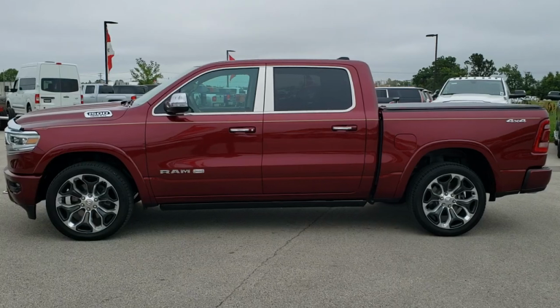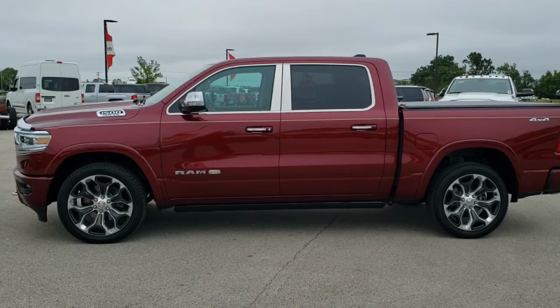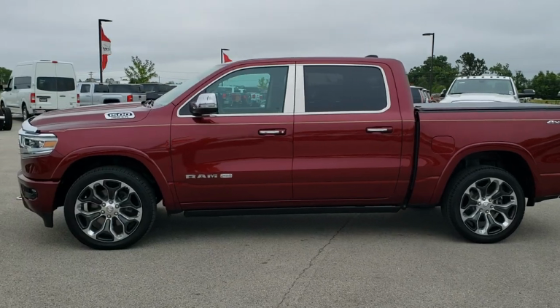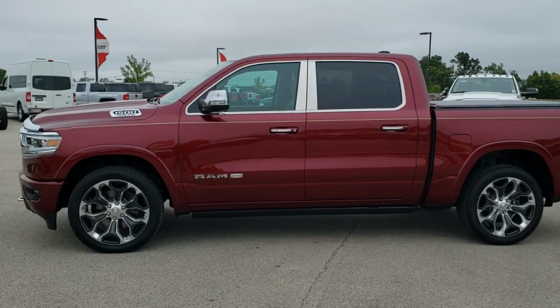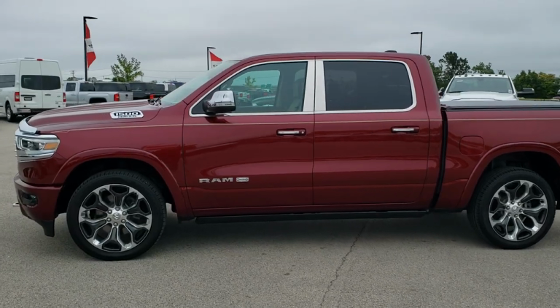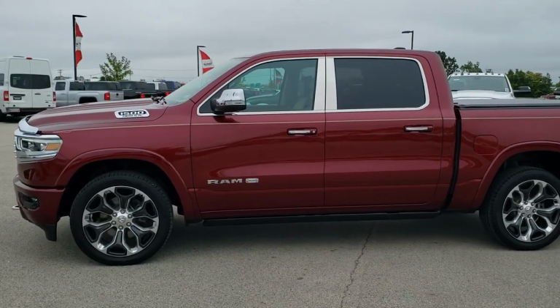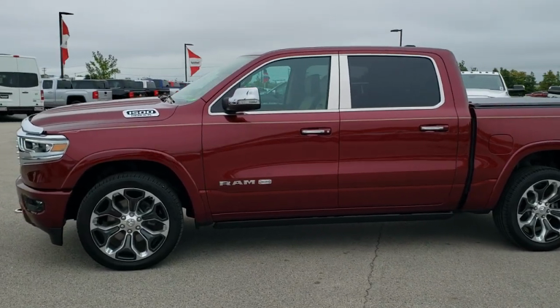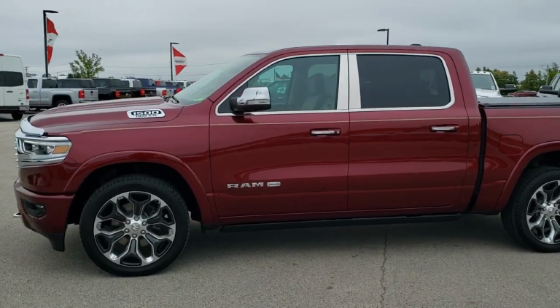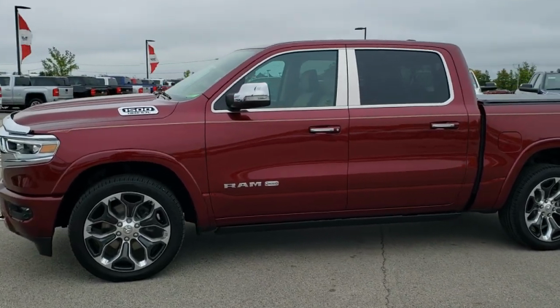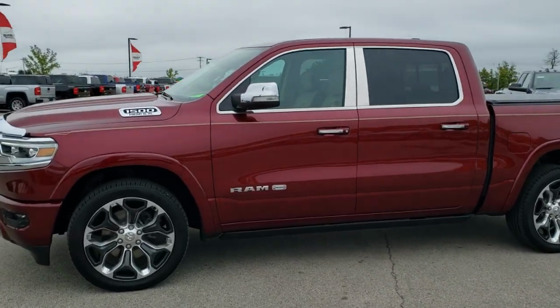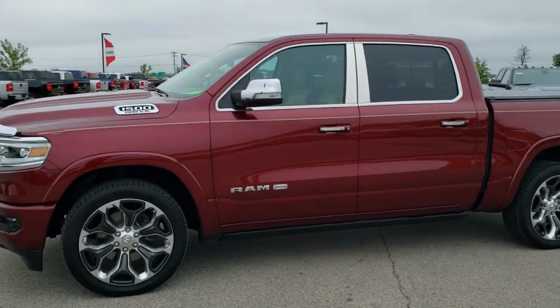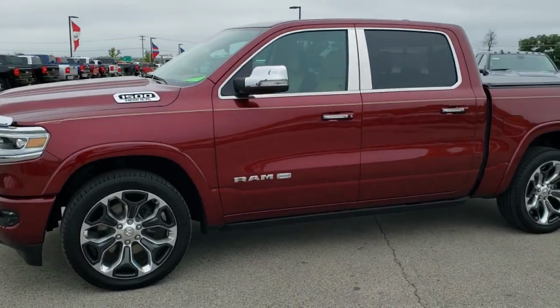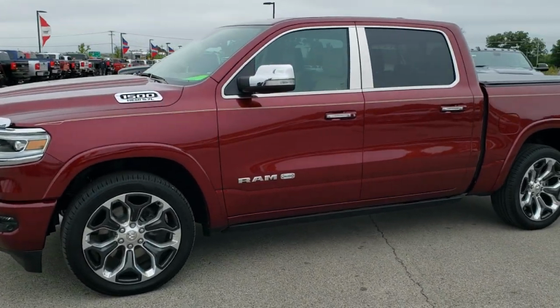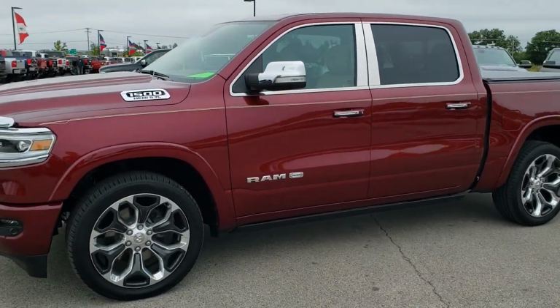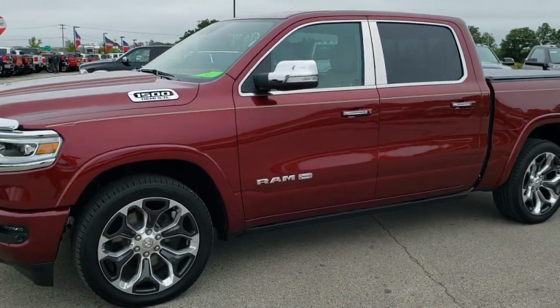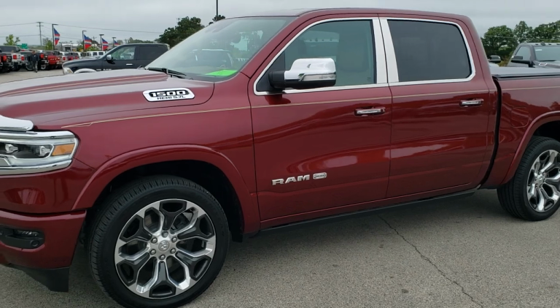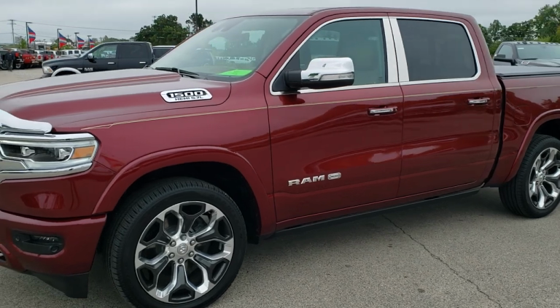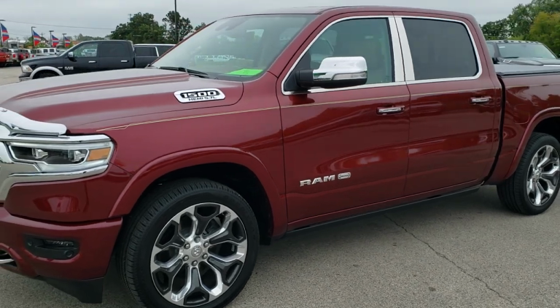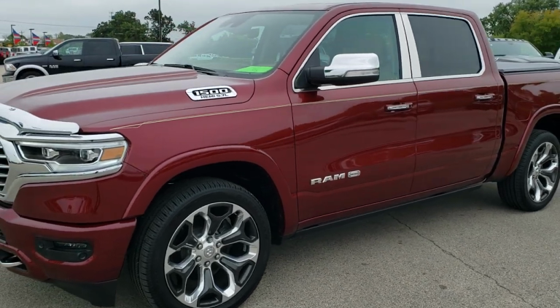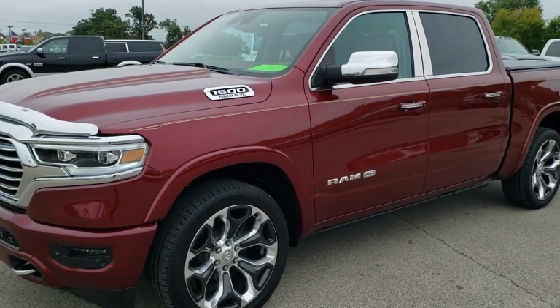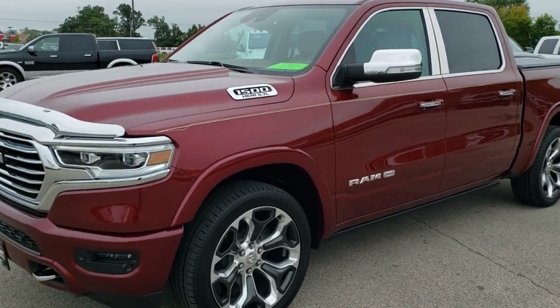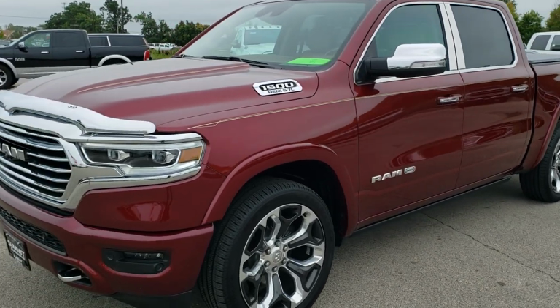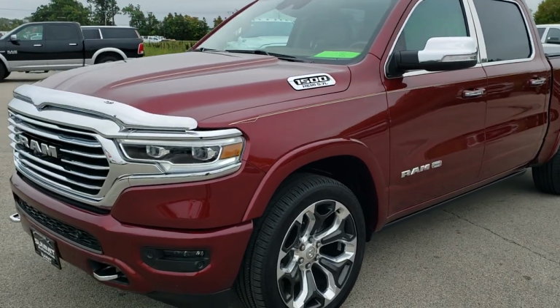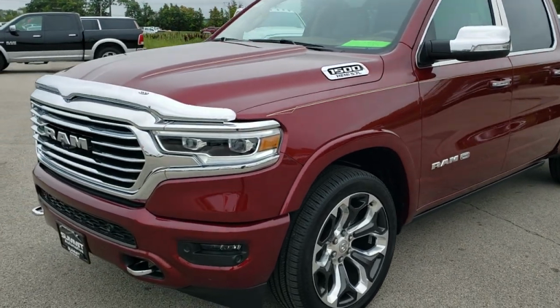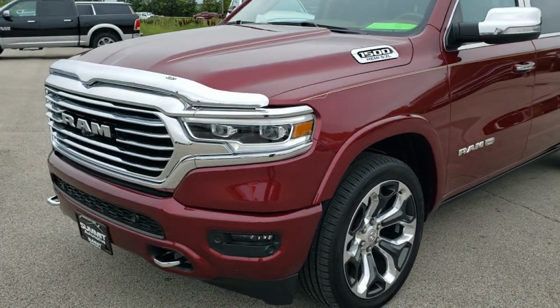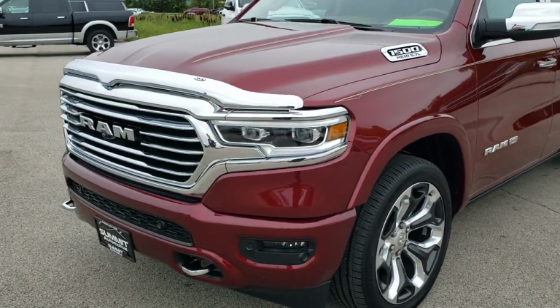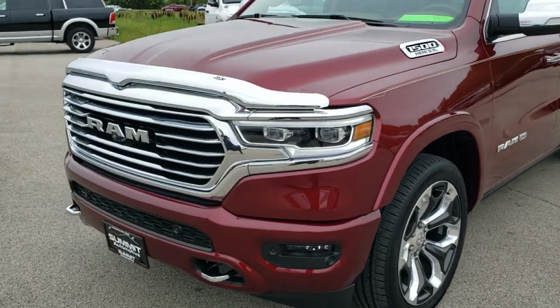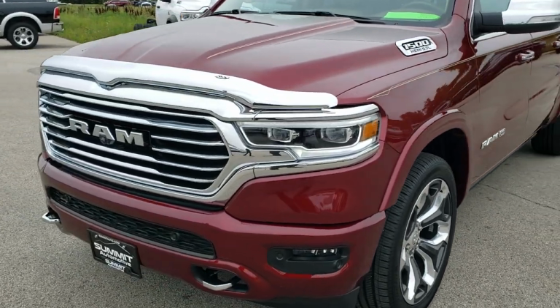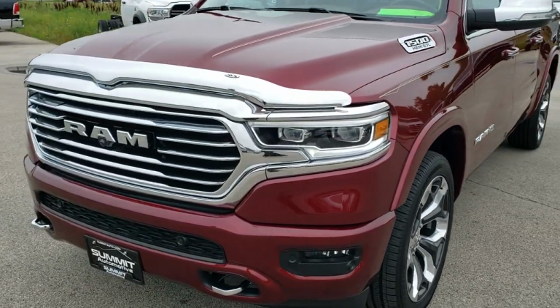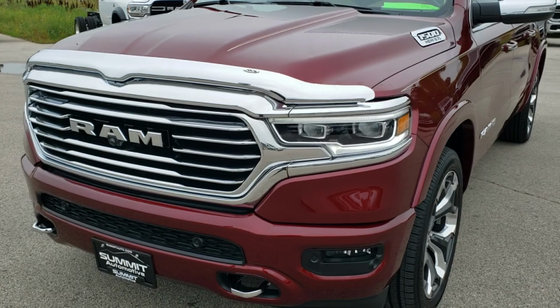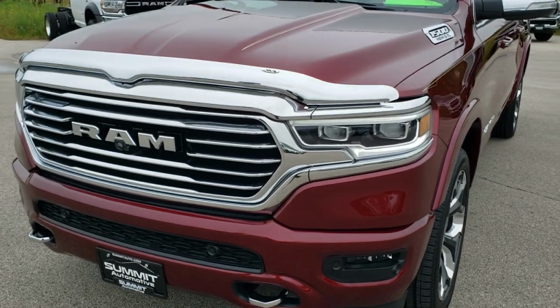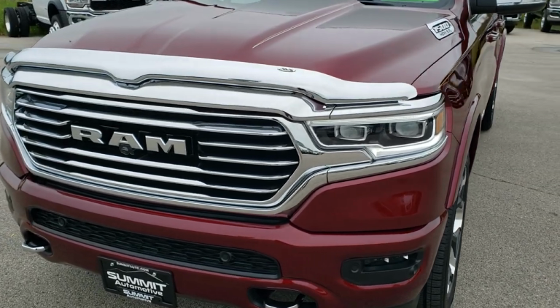This is stock number 10171A. We are here at Summit Automotive in Fond du Lac, Wisconsin, your new and used Ram and light duty truck headquarters.